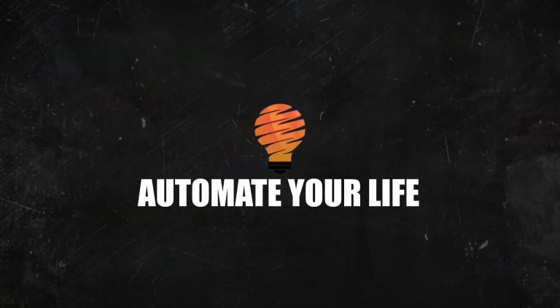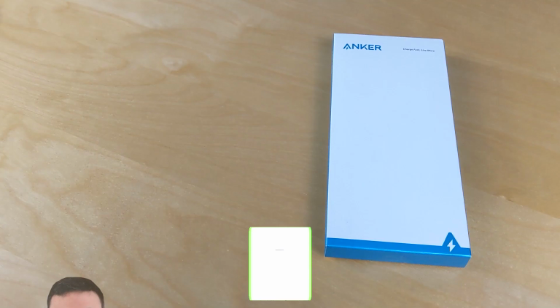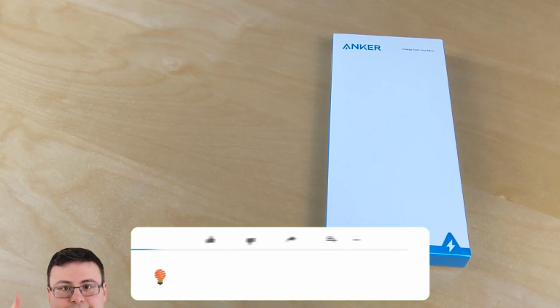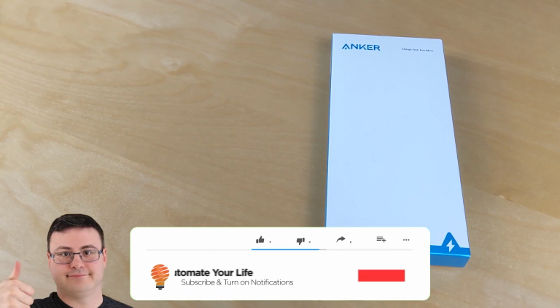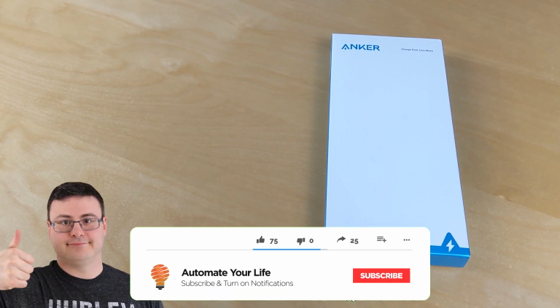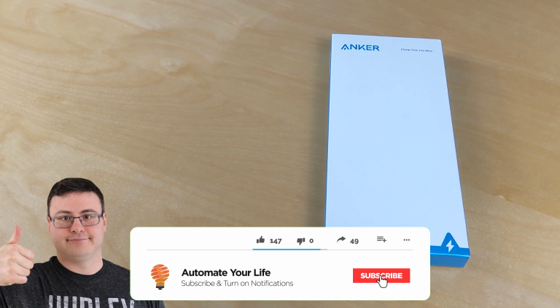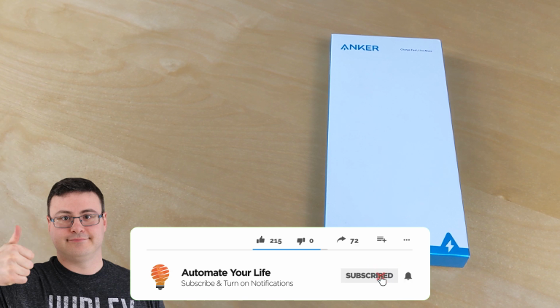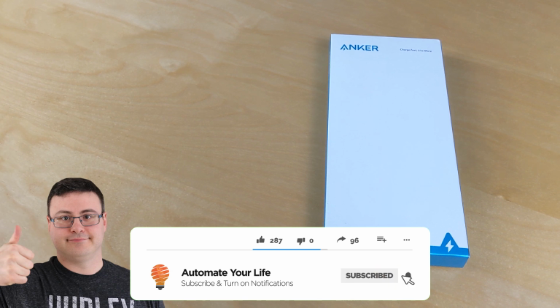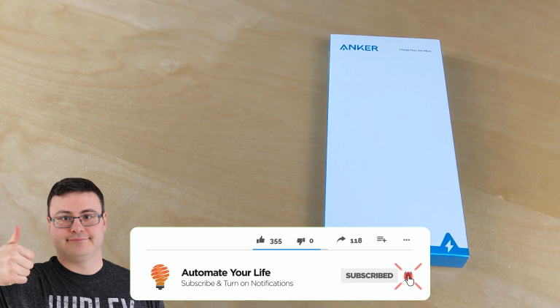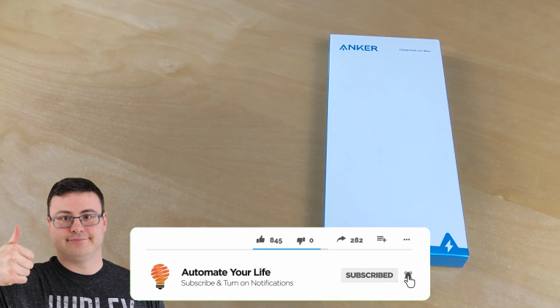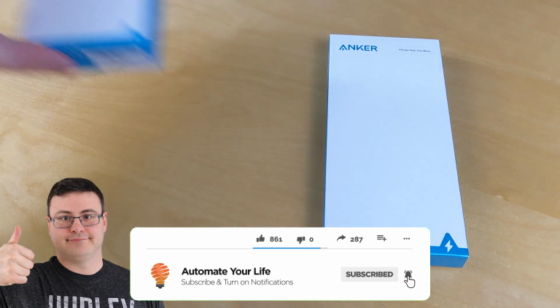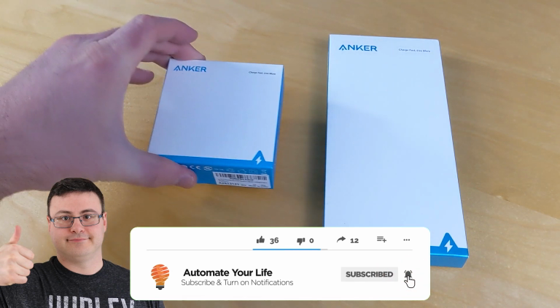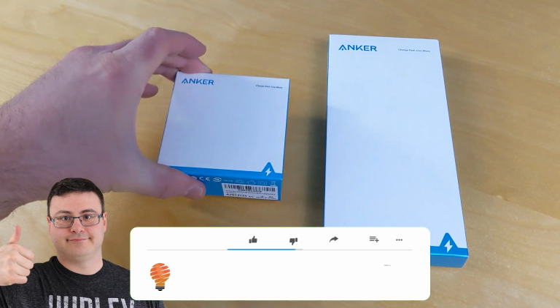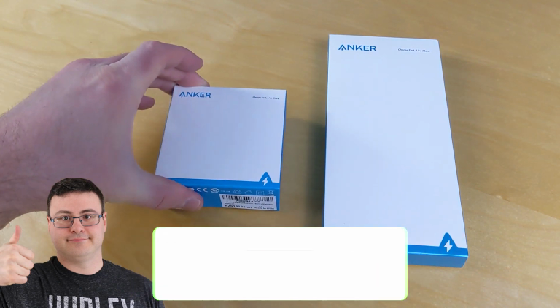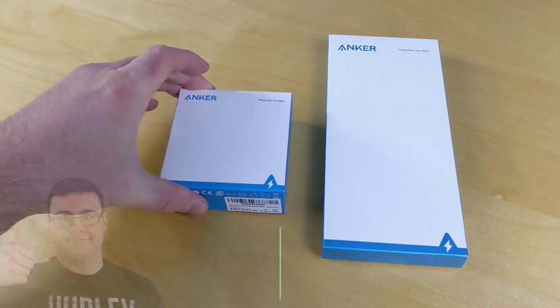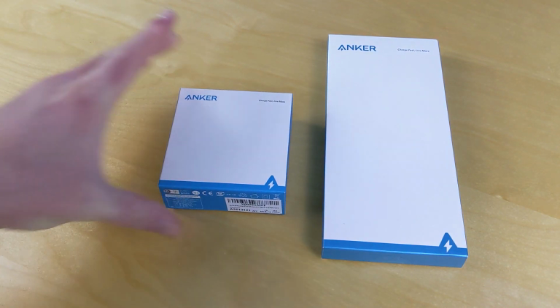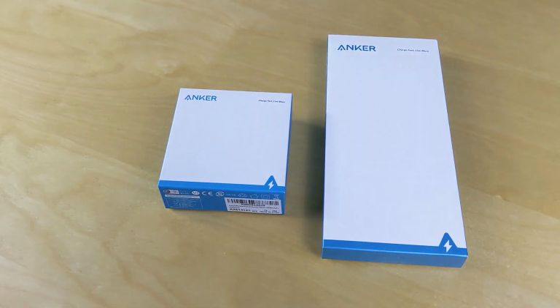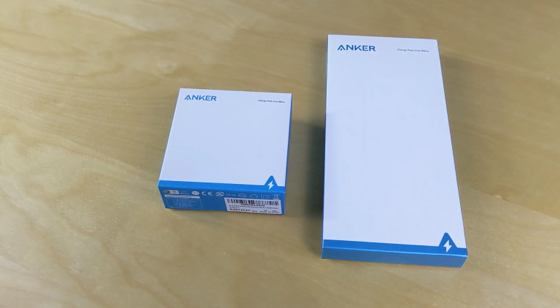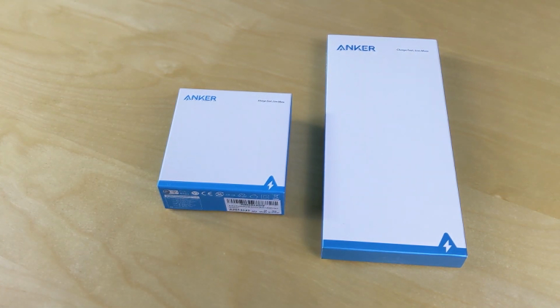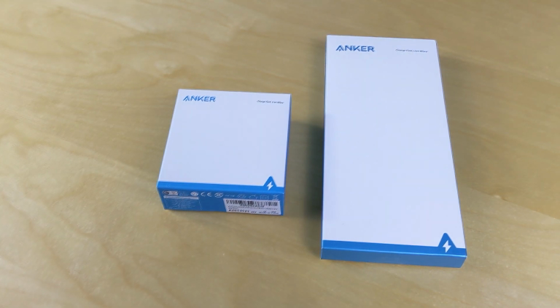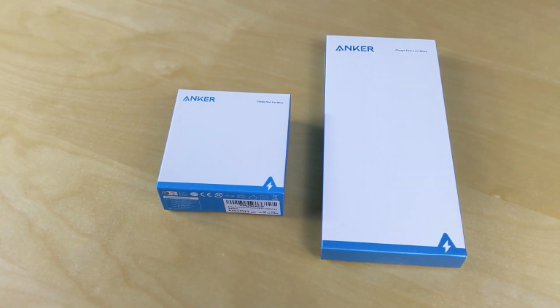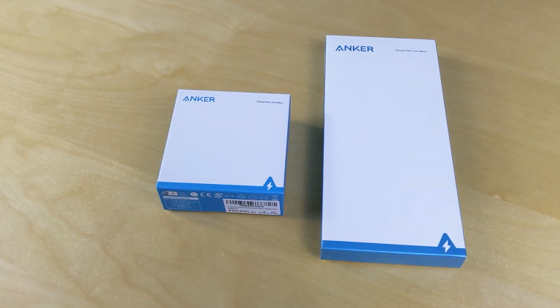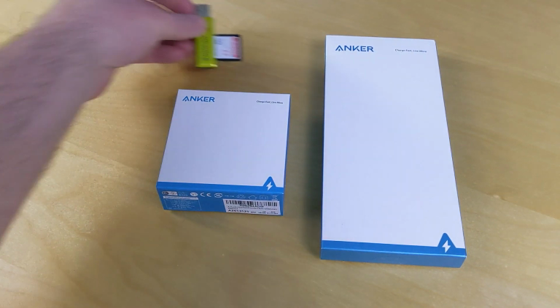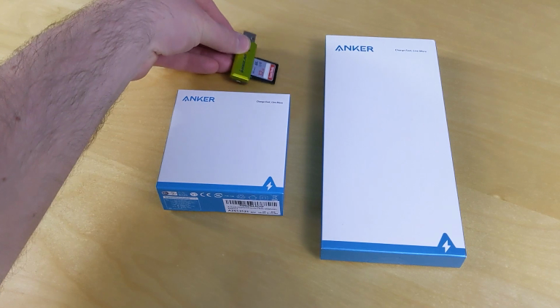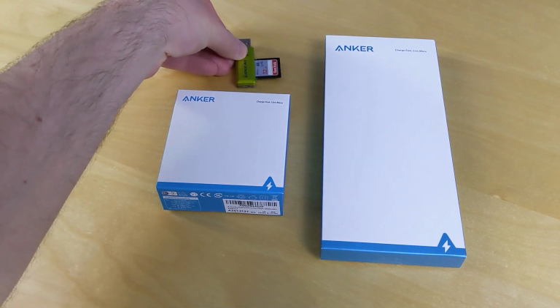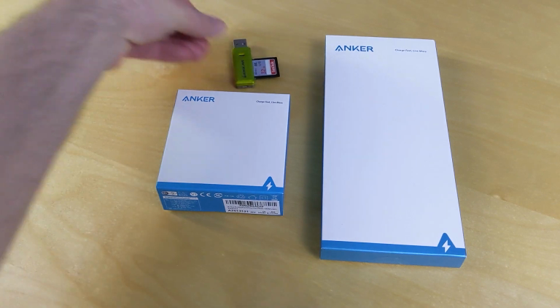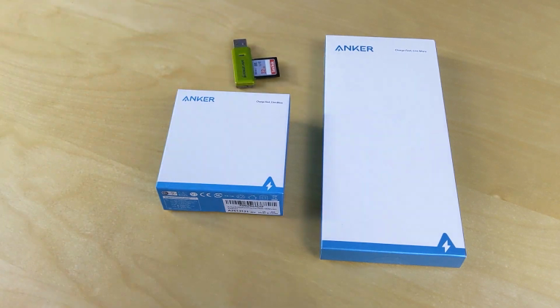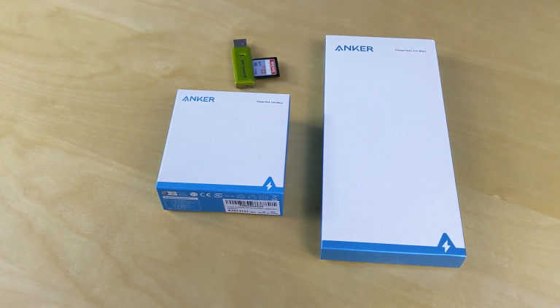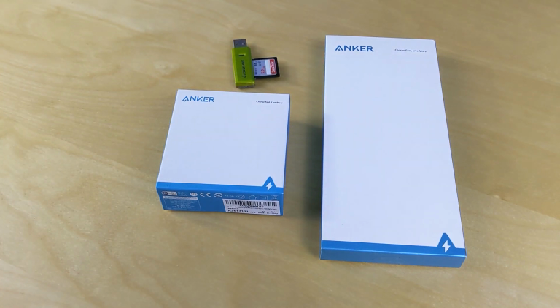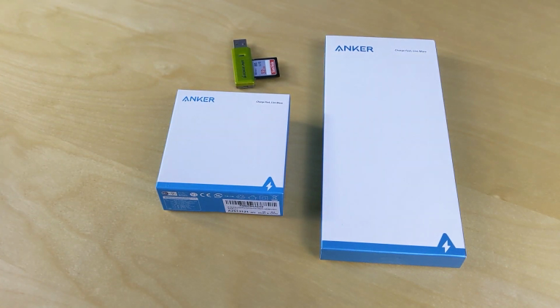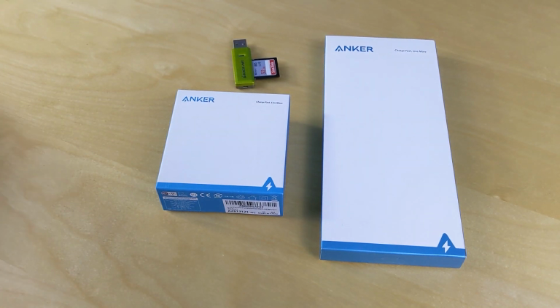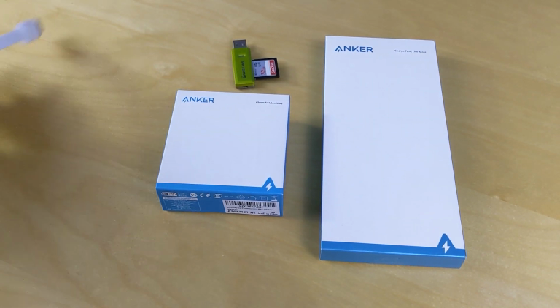Today I'm going to get Google Duo working on your new Google Chromecast. We're going to need some accessories and all the links are down below in the description.